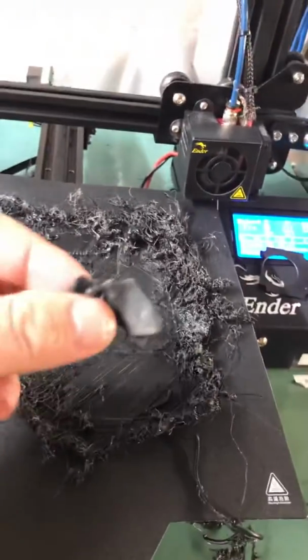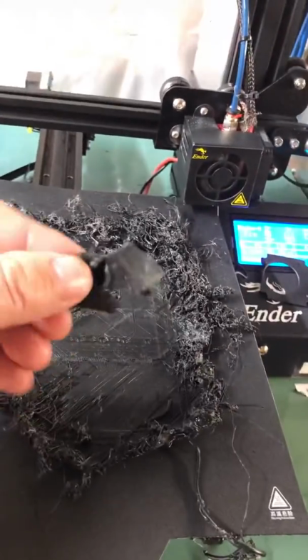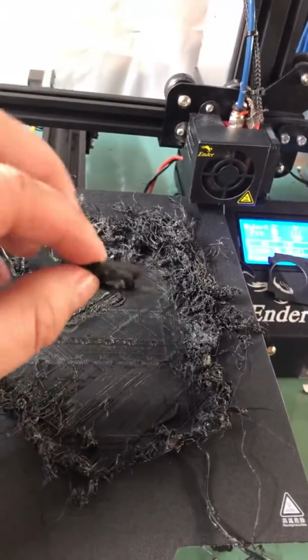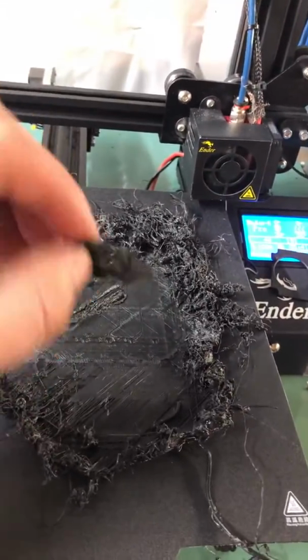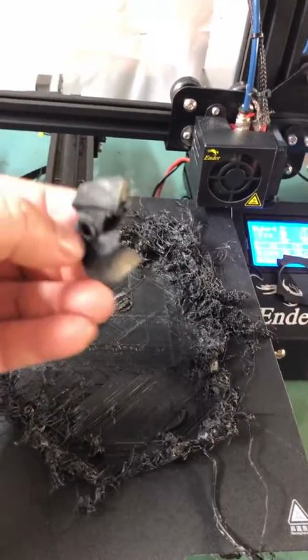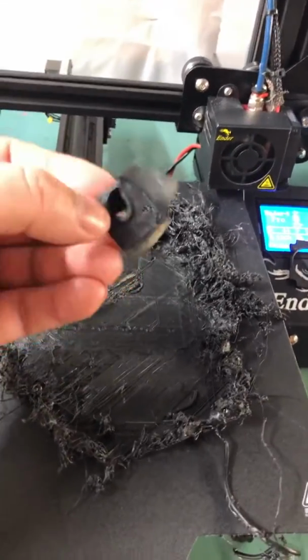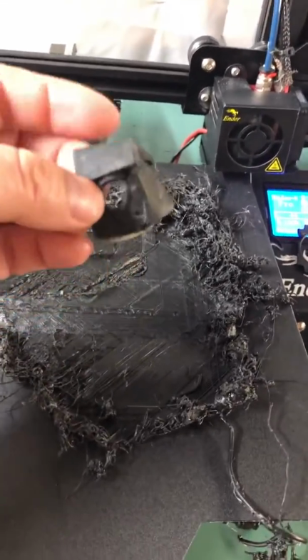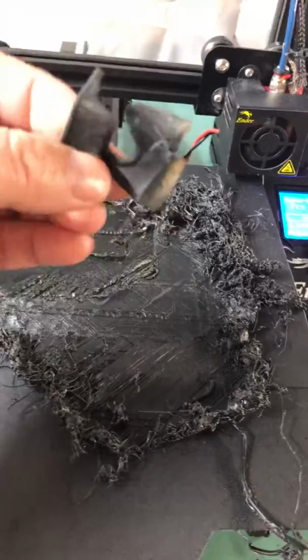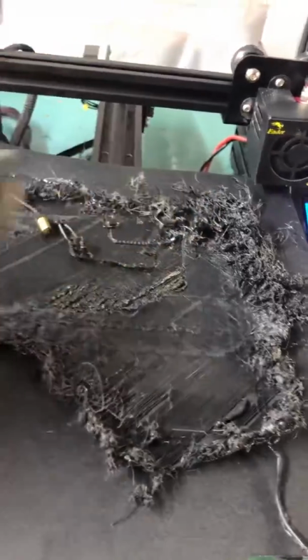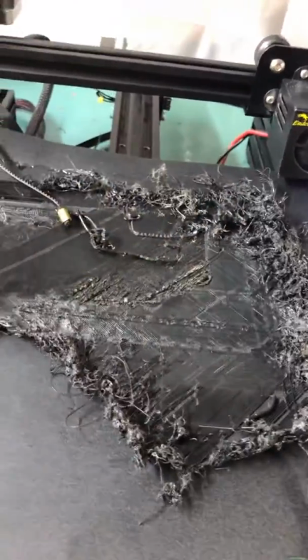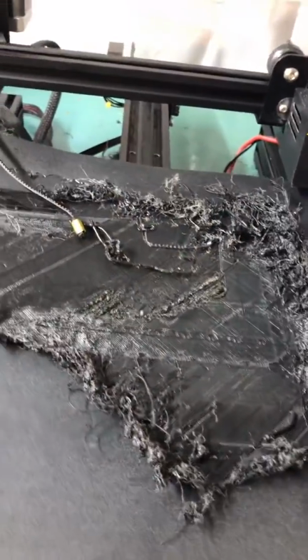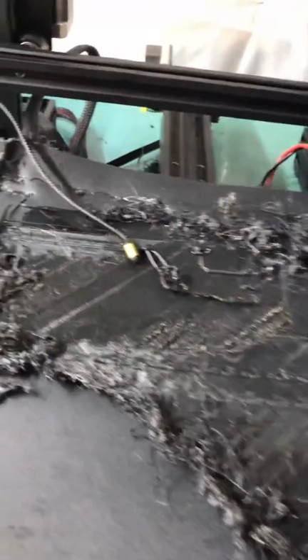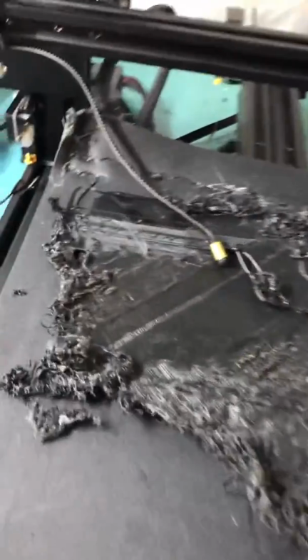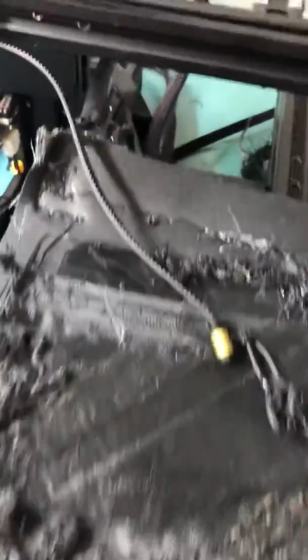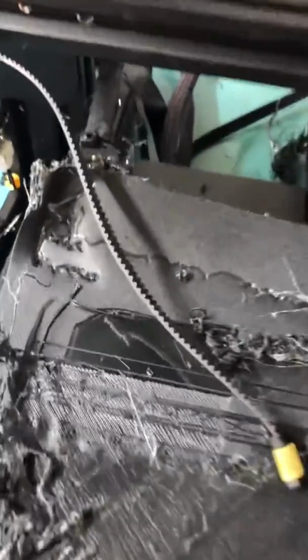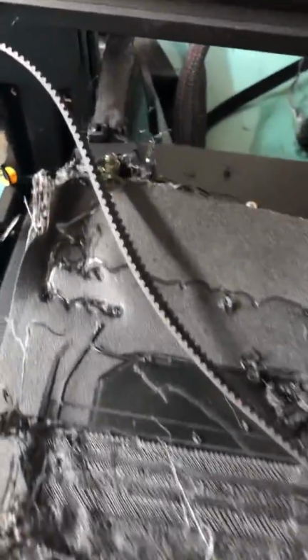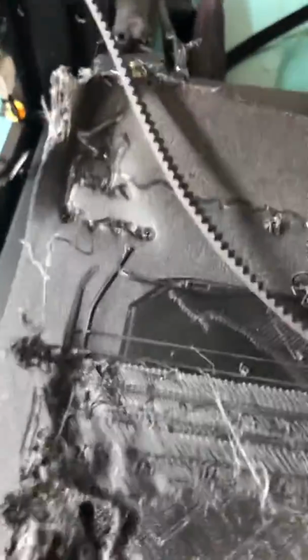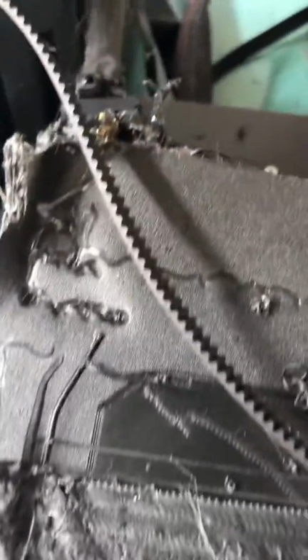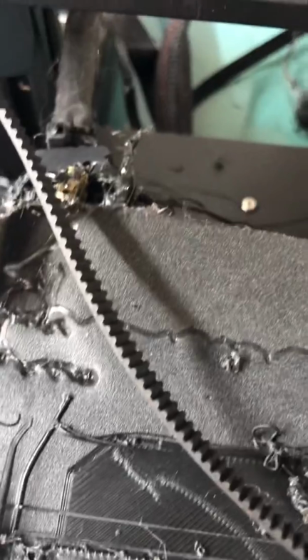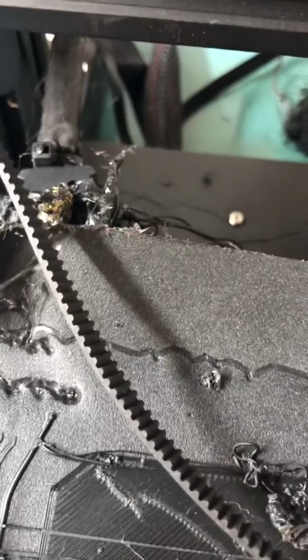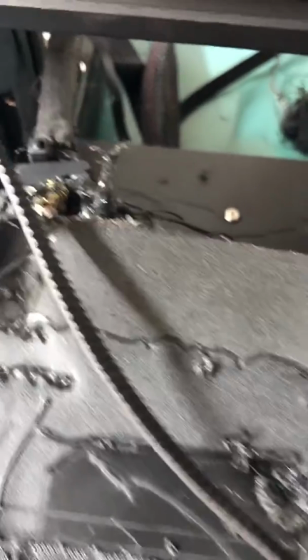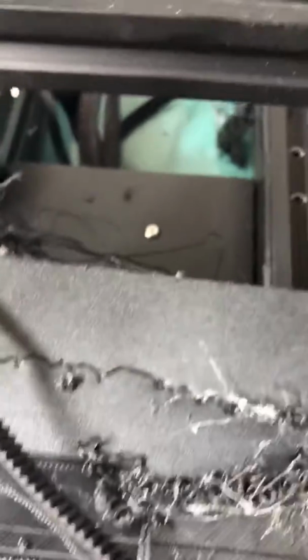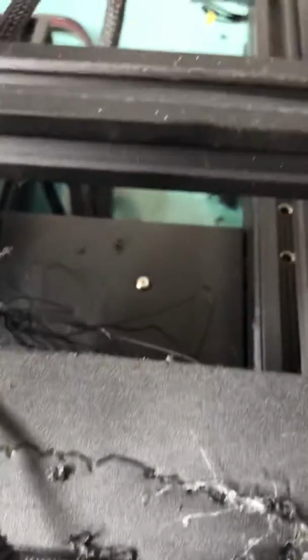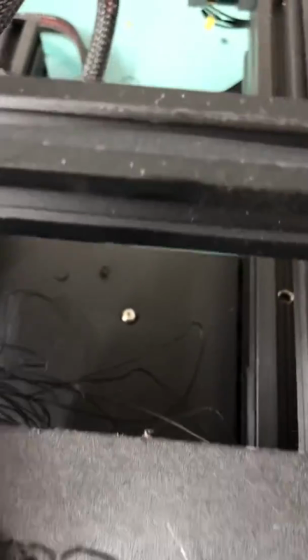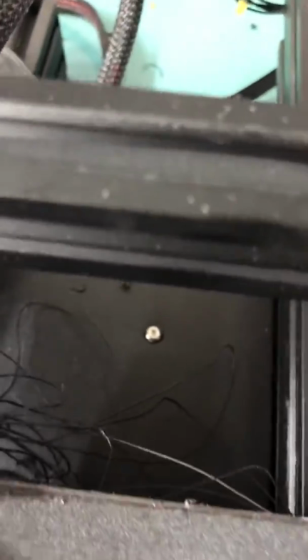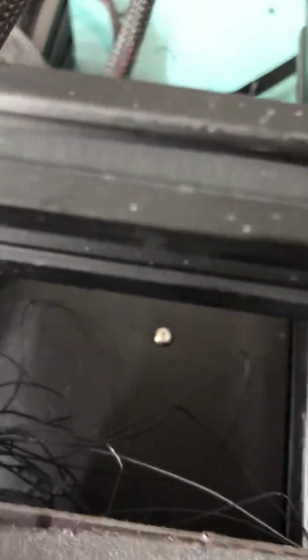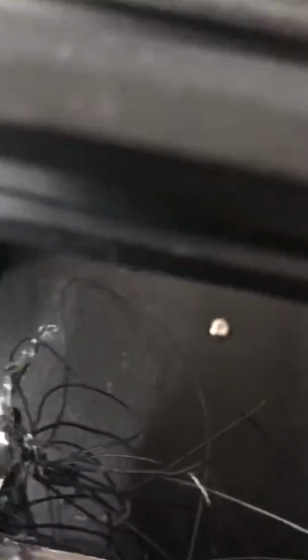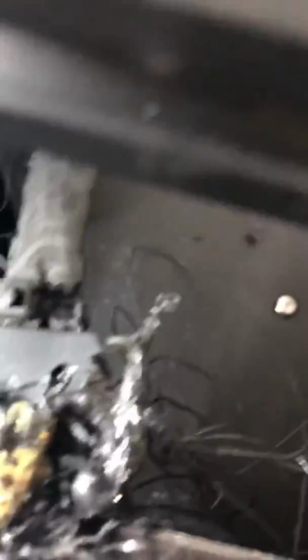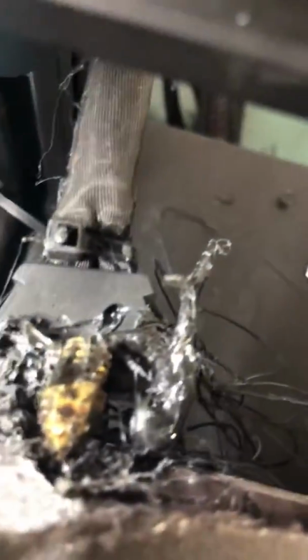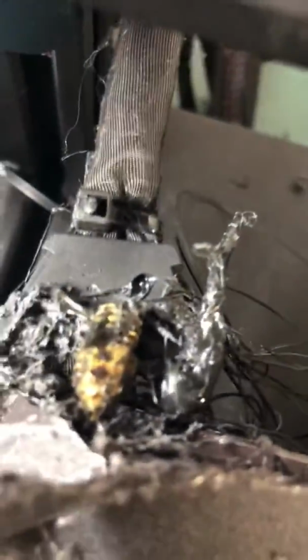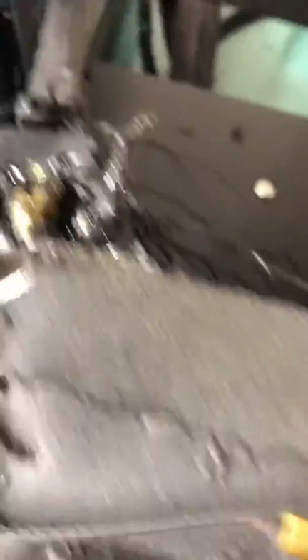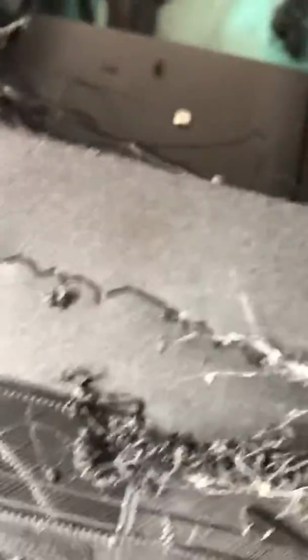There's a silicon heat sock. And that's super cute. I'm not sure what that is, but look — if you look back here, there's the nozzle.